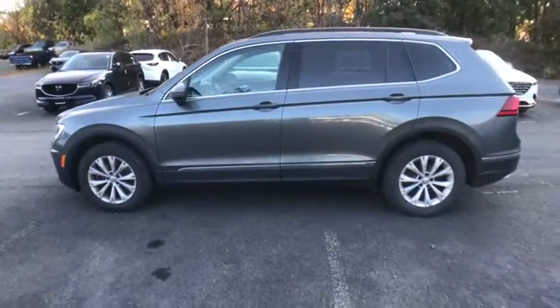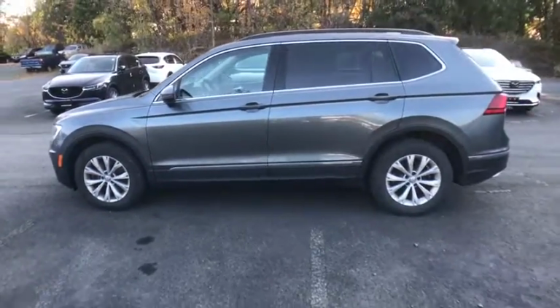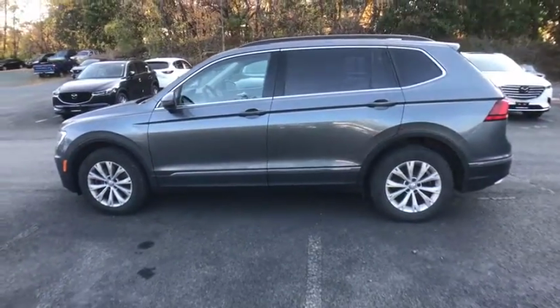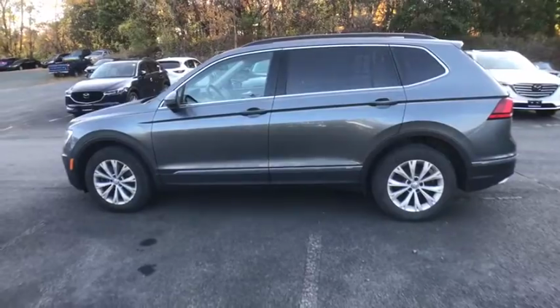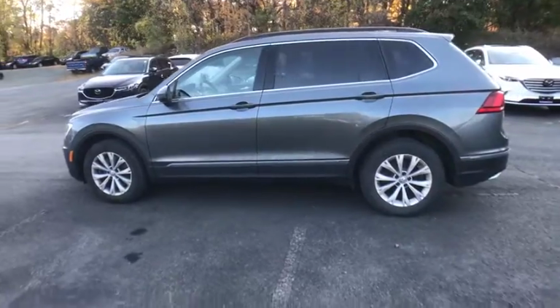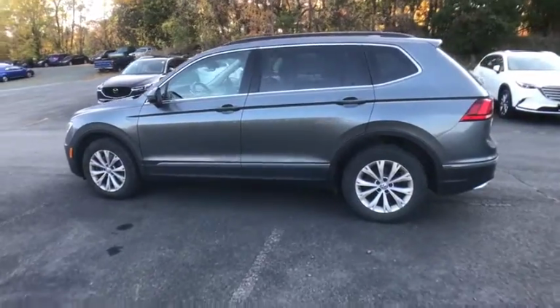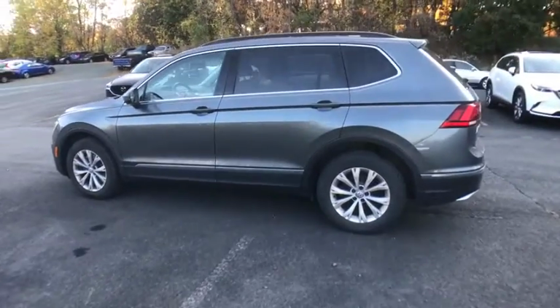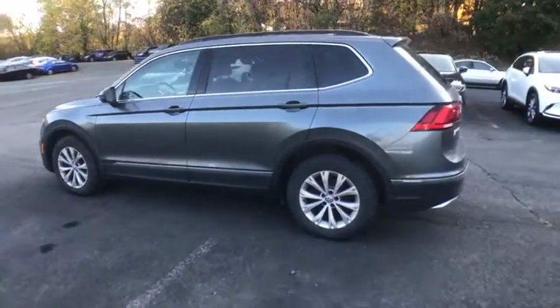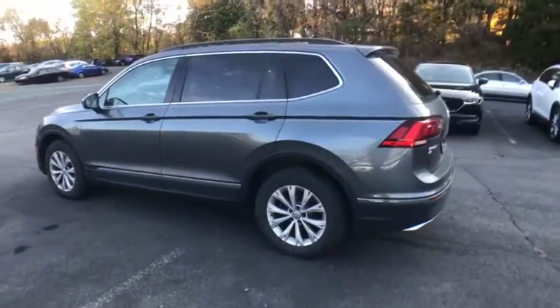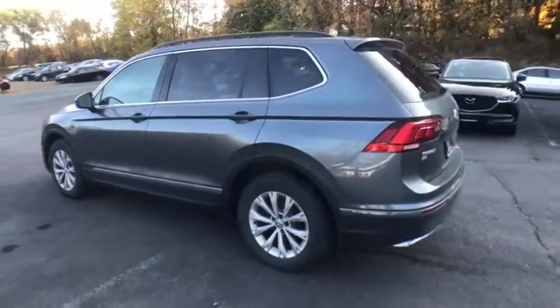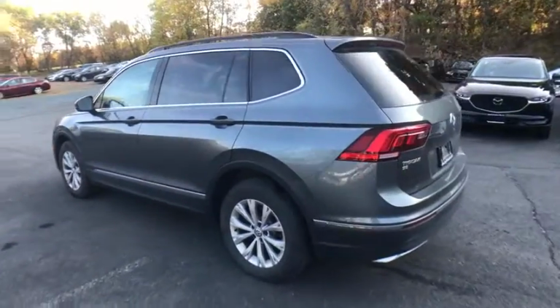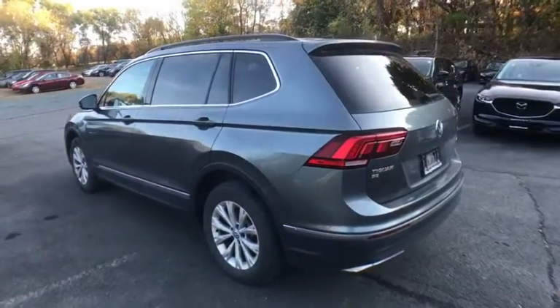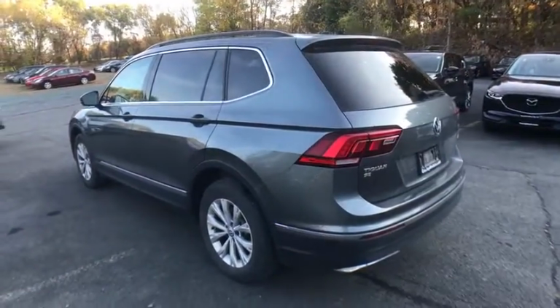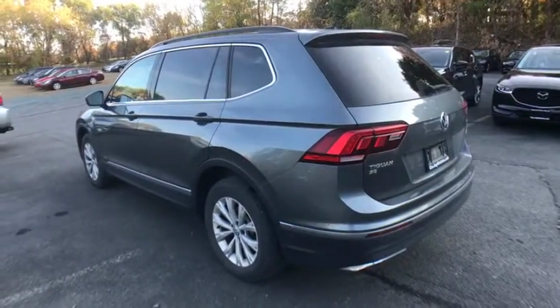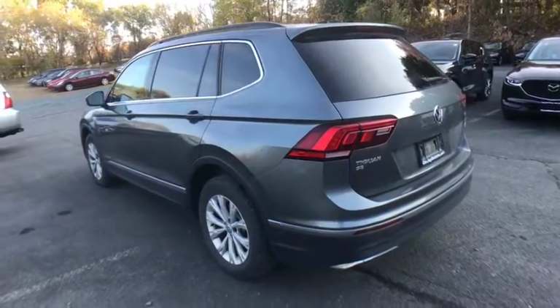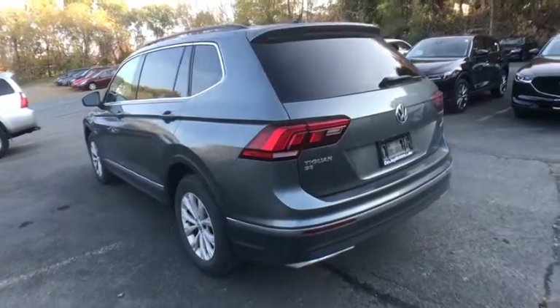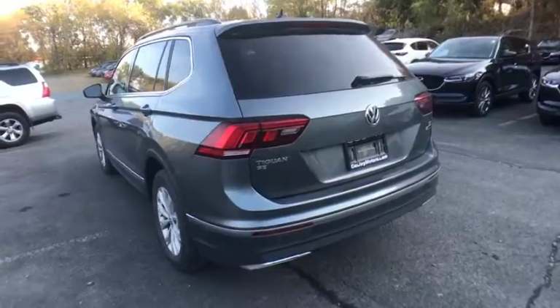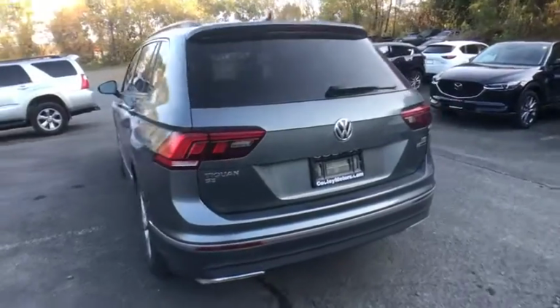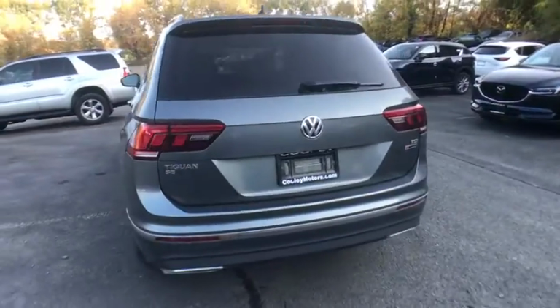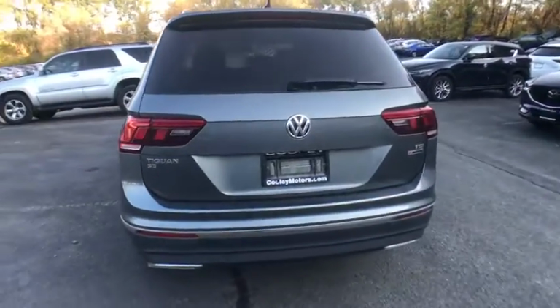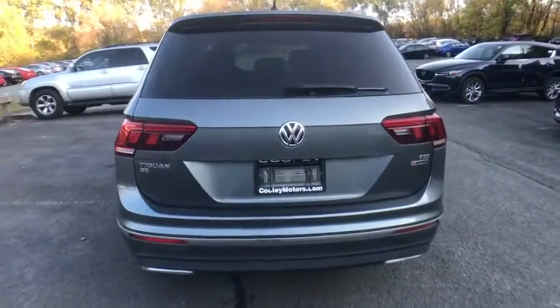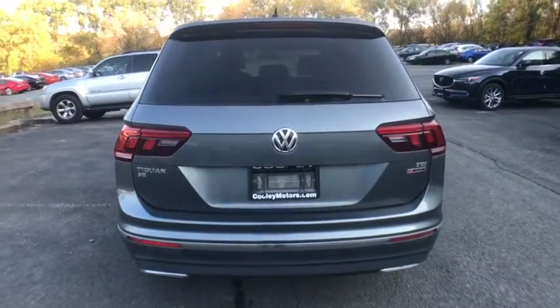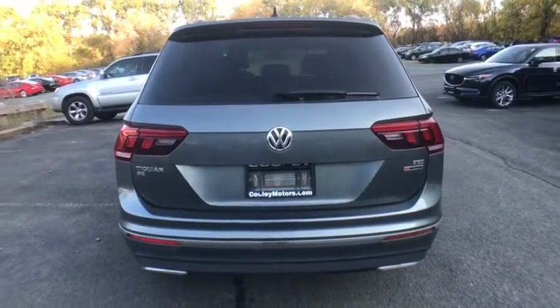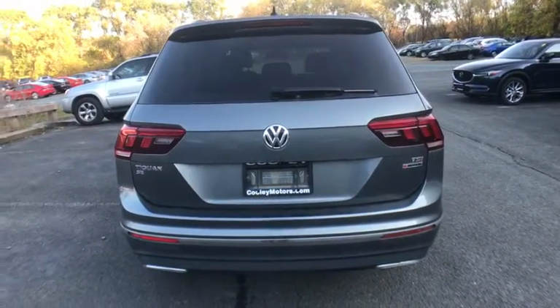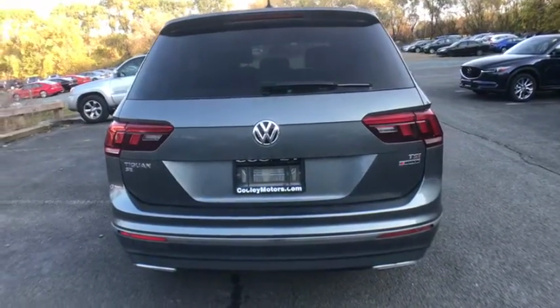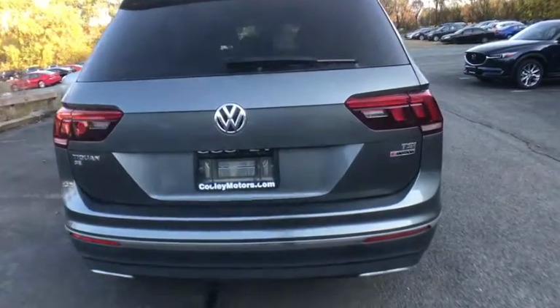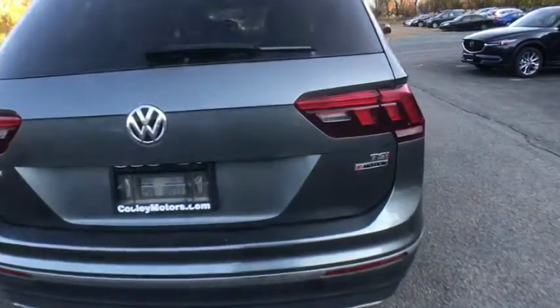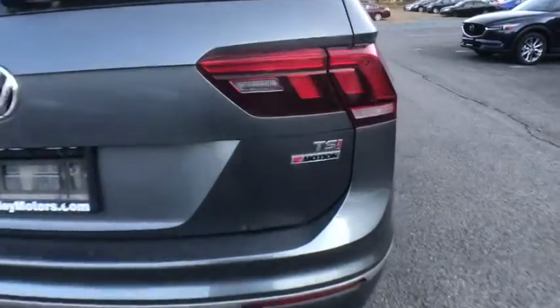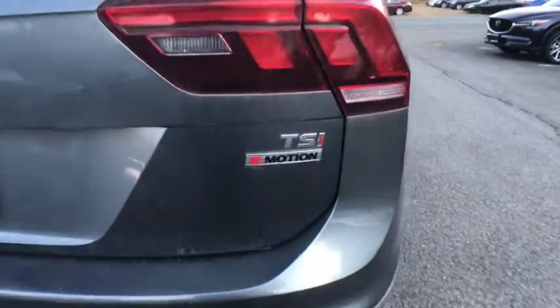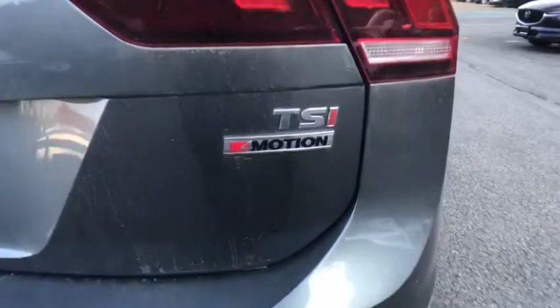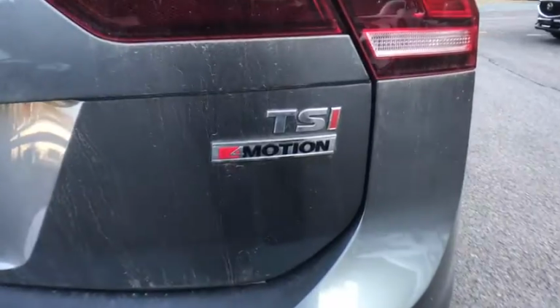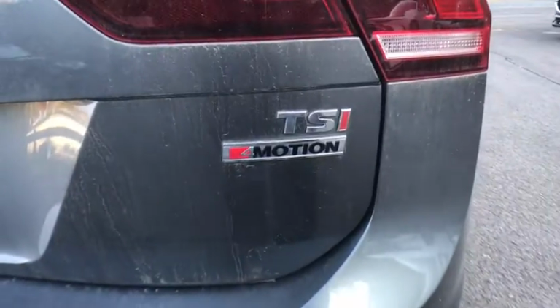Traction control, dual airbags, alloy wheels, power steering, four-wheel disc brakes, compass, trip computer, heated front seat, rear window defroster, power windows, electronic stability control.